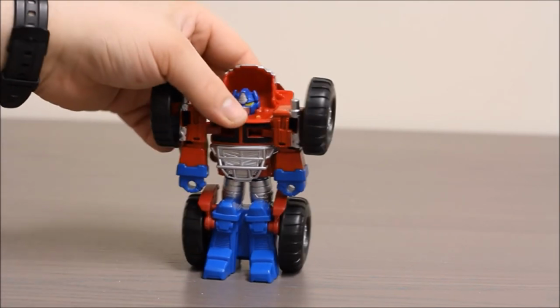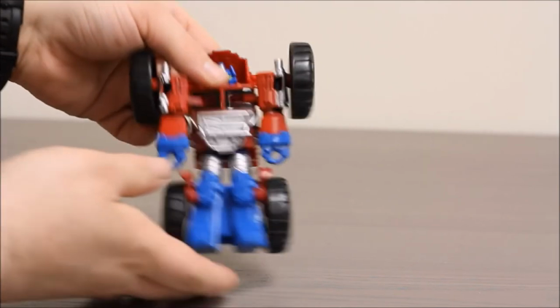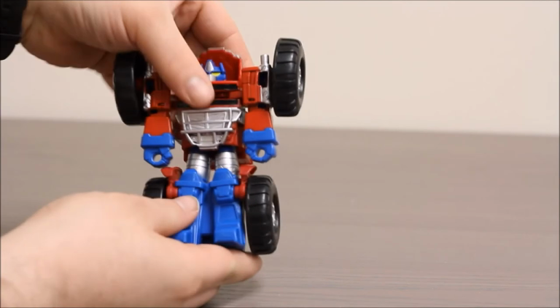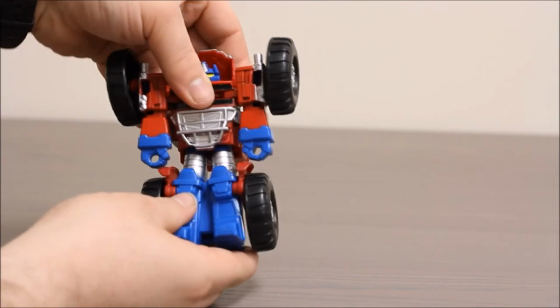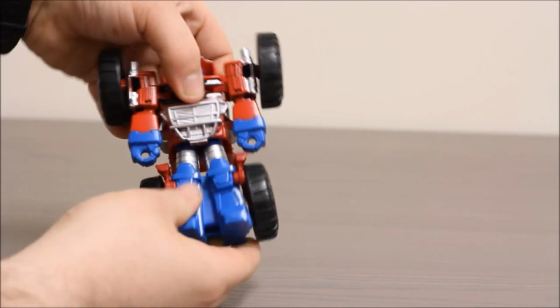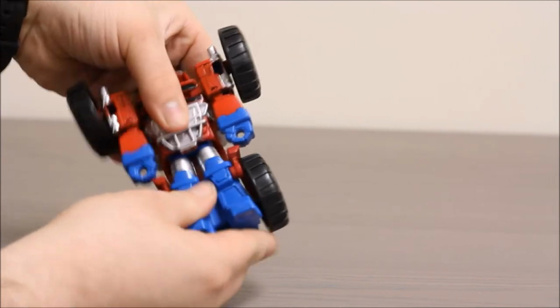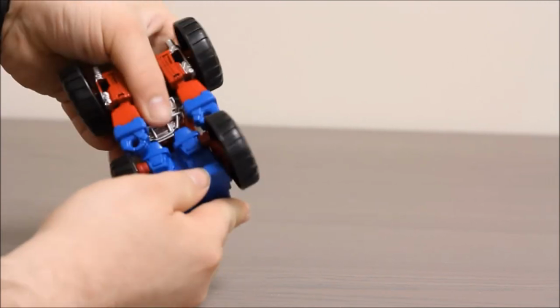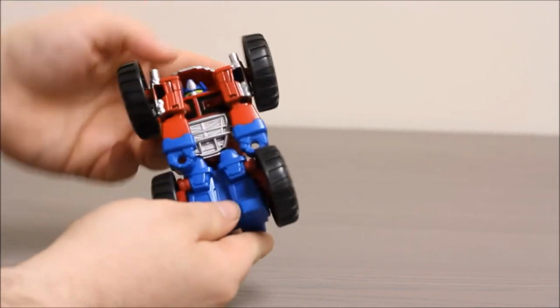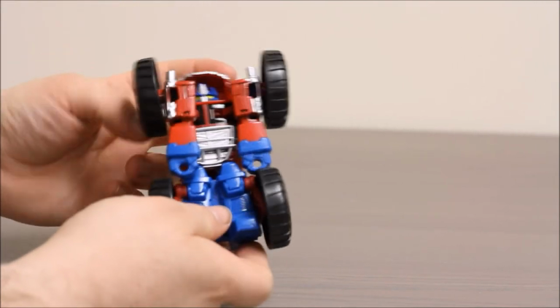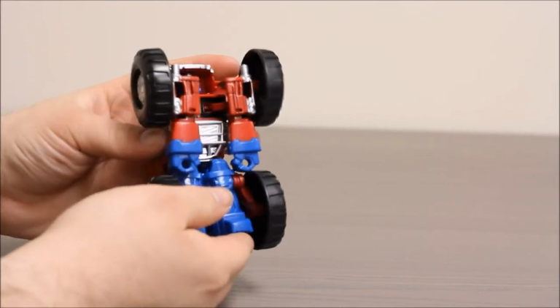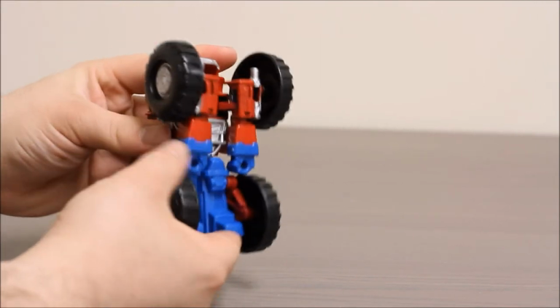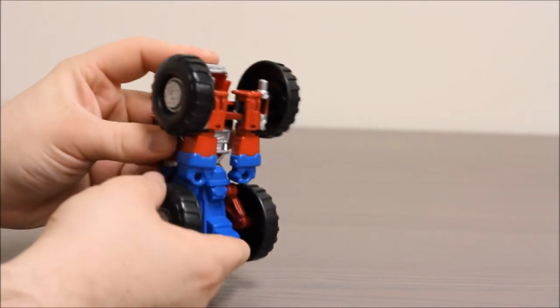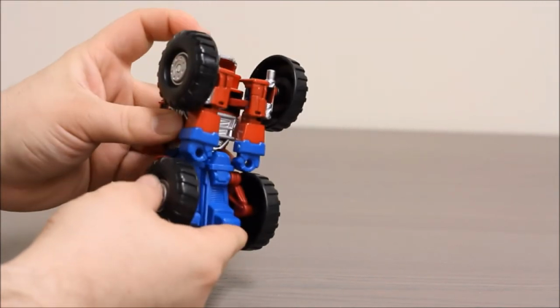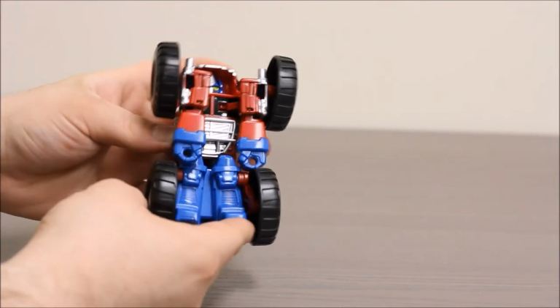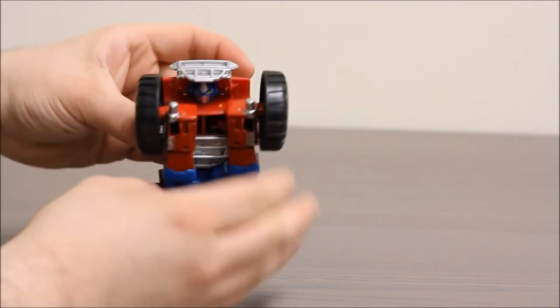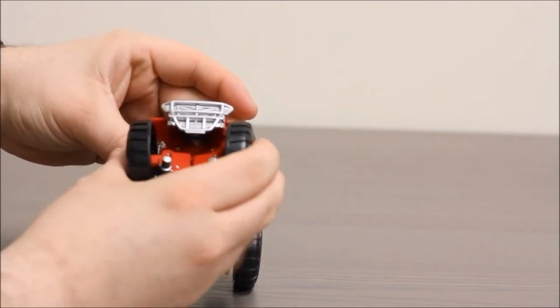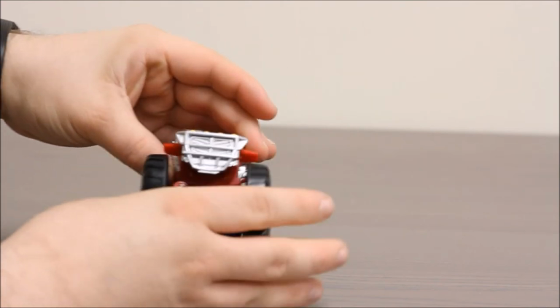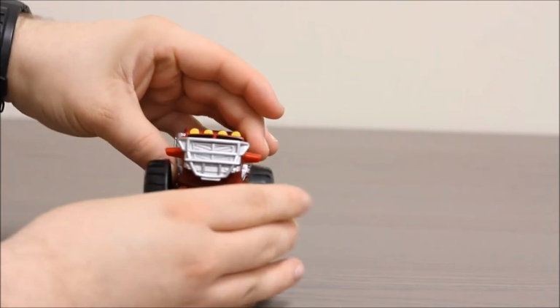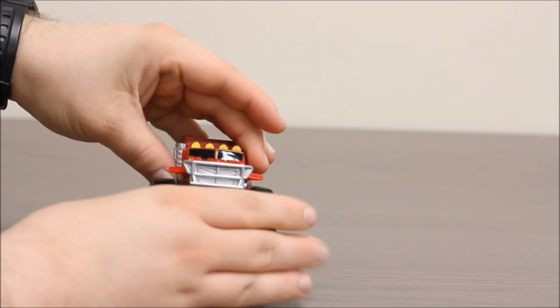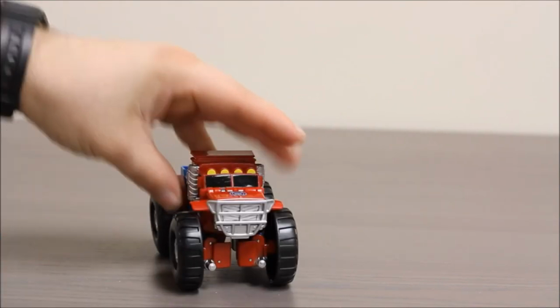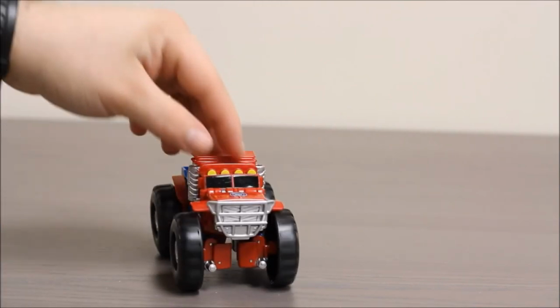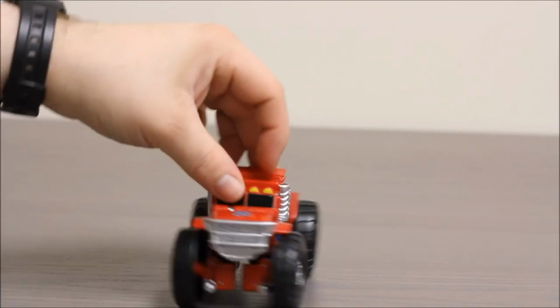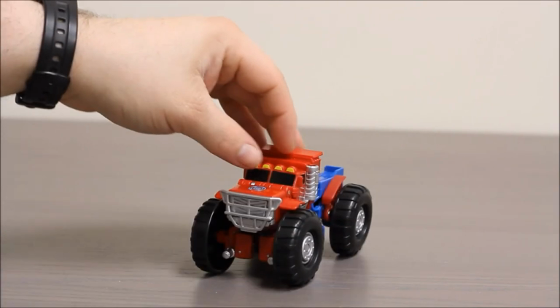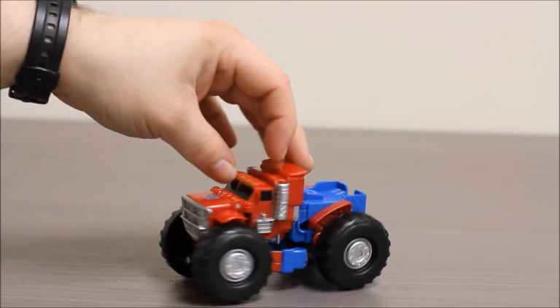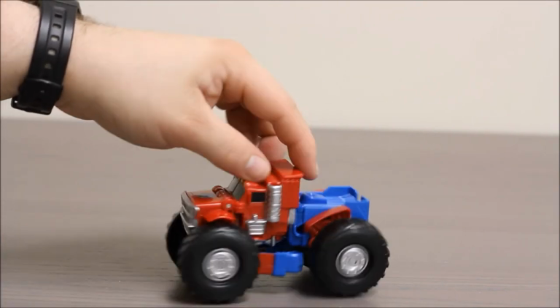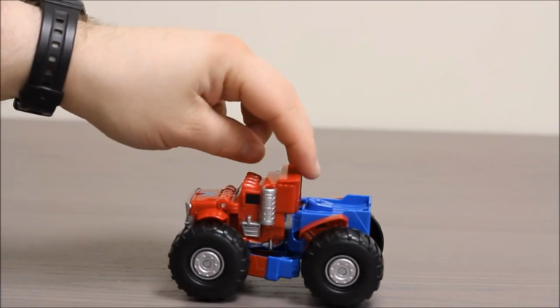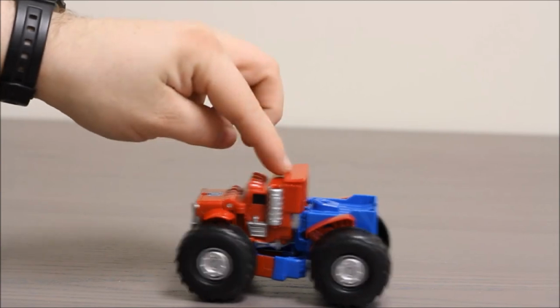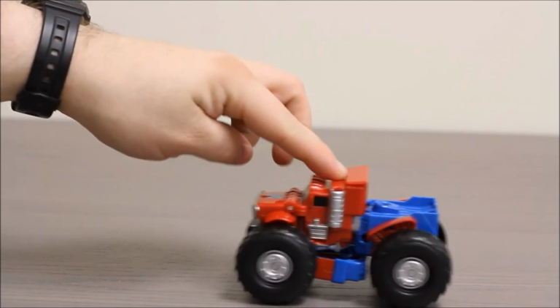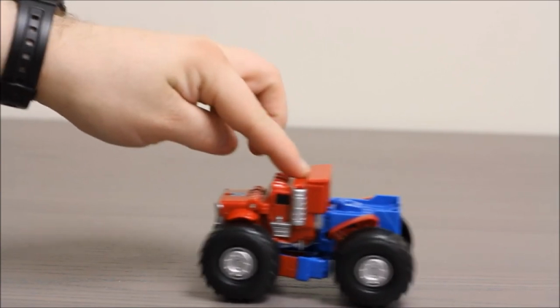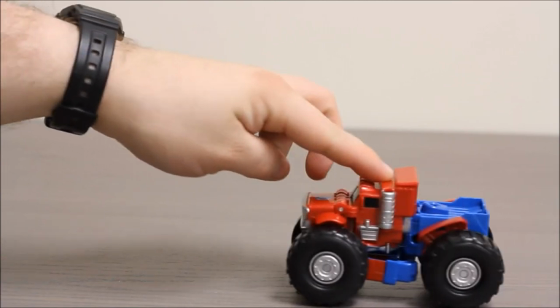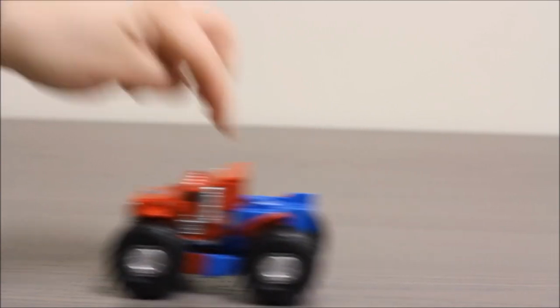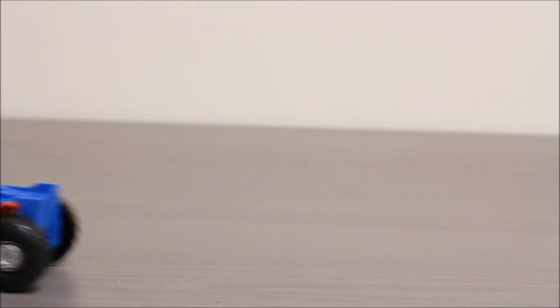Let's try and transform him. We have to push his feet in, and his arms kind of fold up, and this hood folds down. We lock those arms into place, and just like that he's a giant monster truck. He makes a really cool sound when he rolls too.